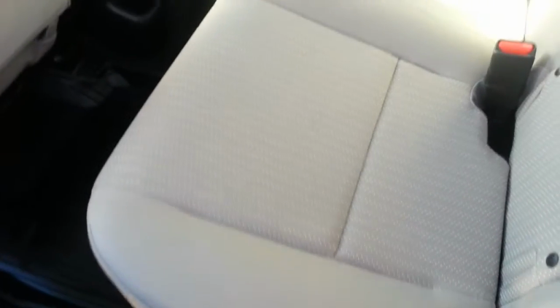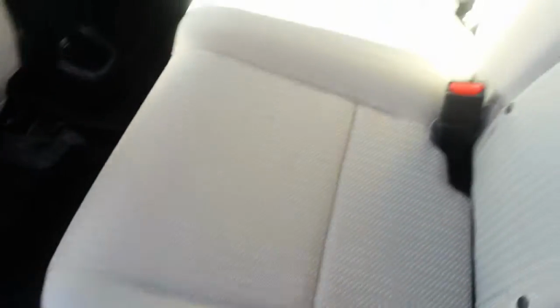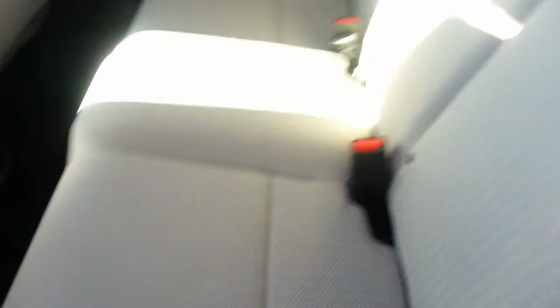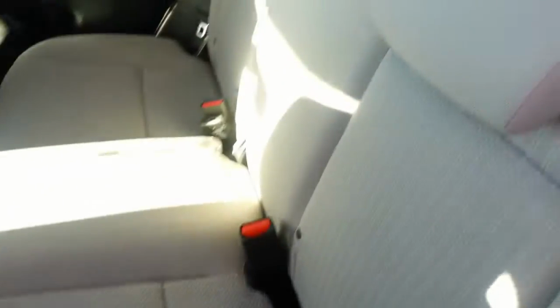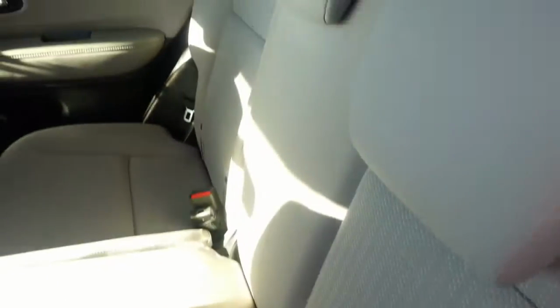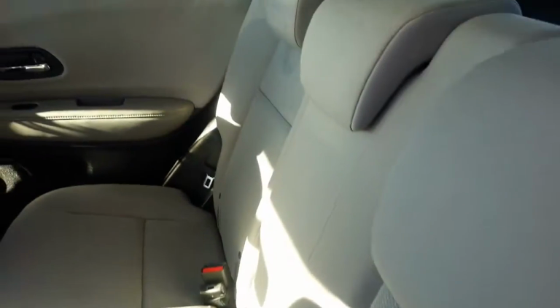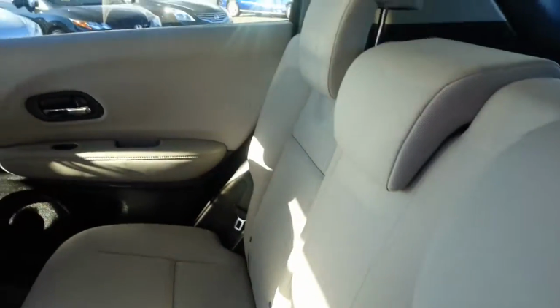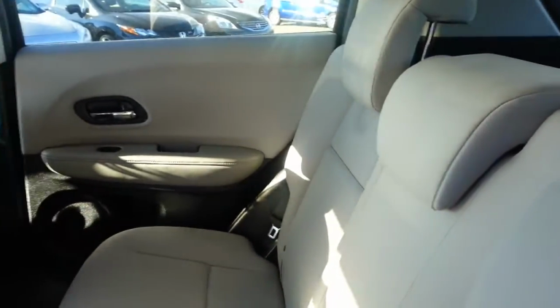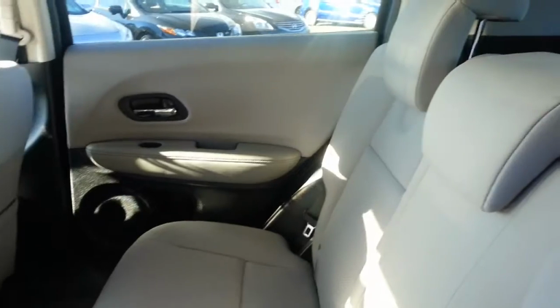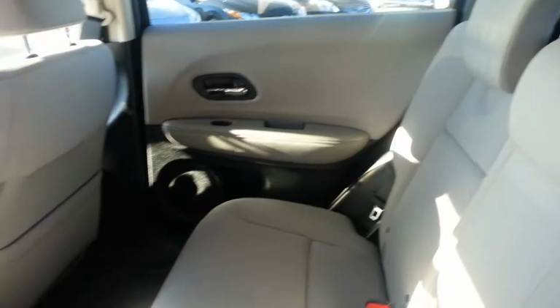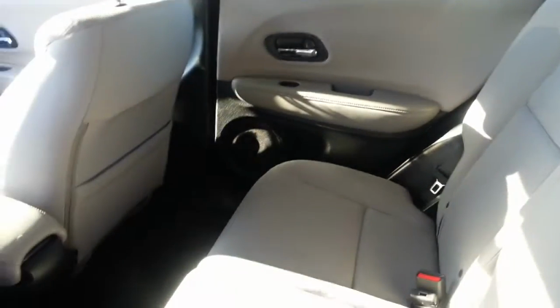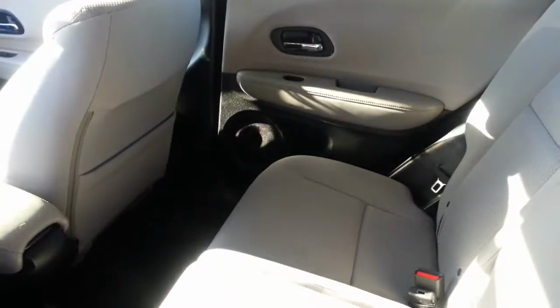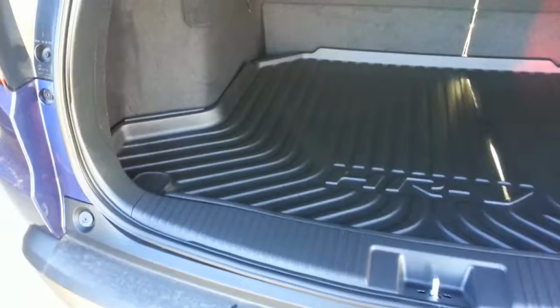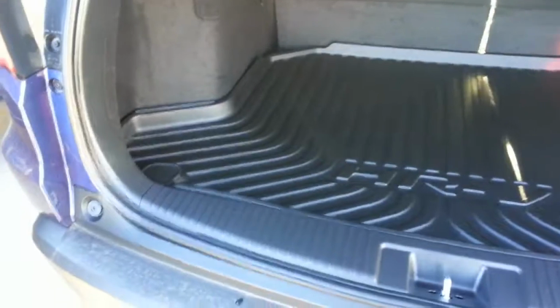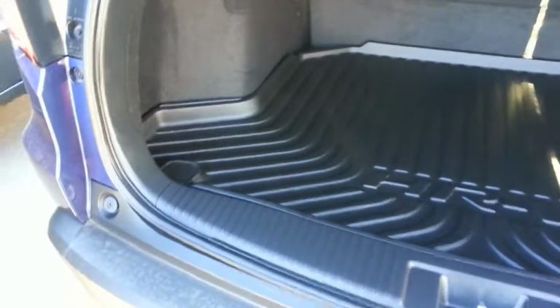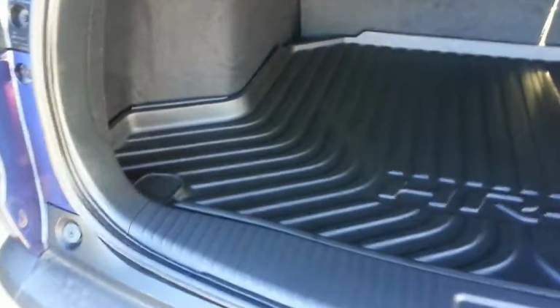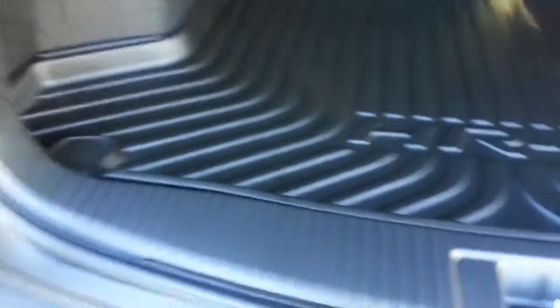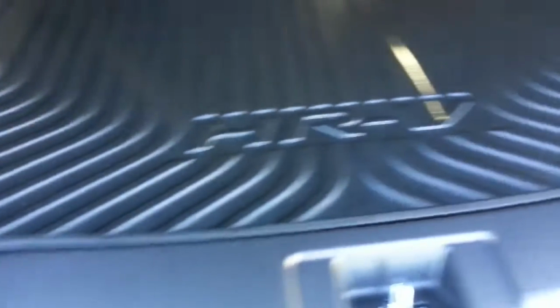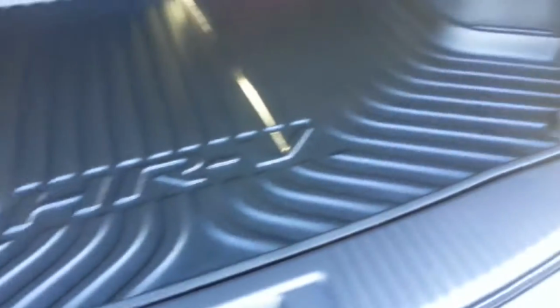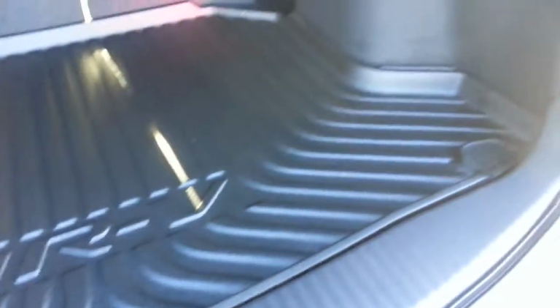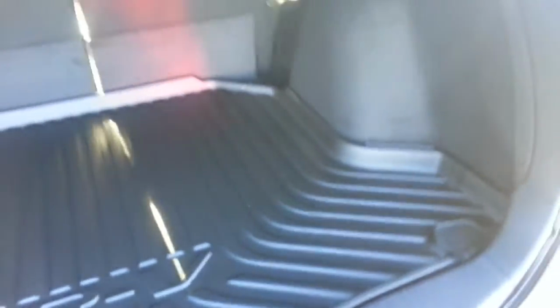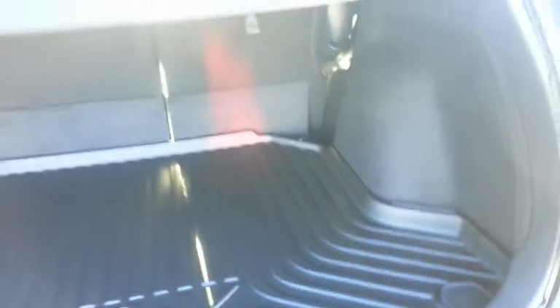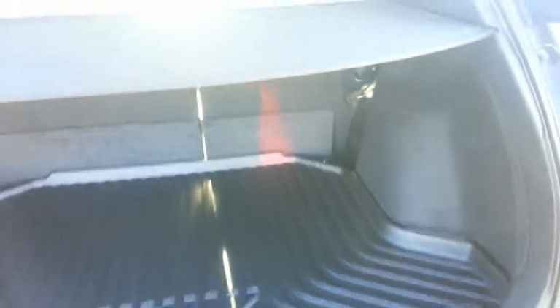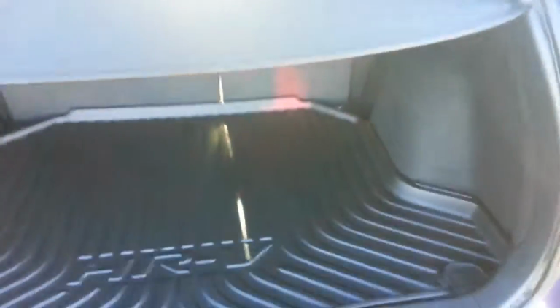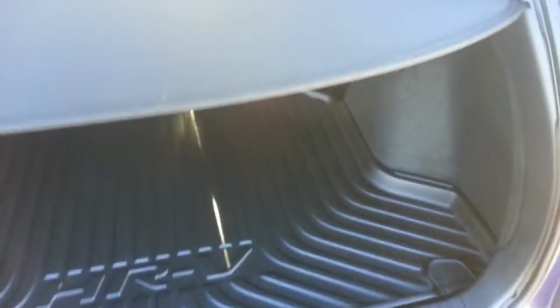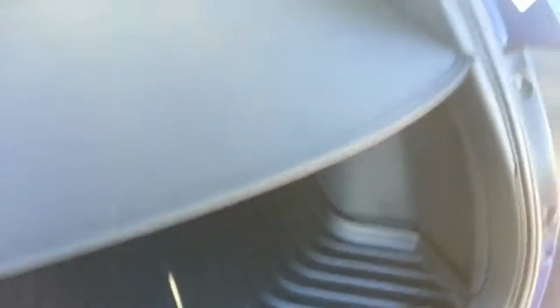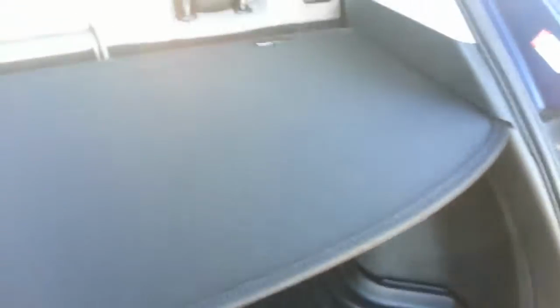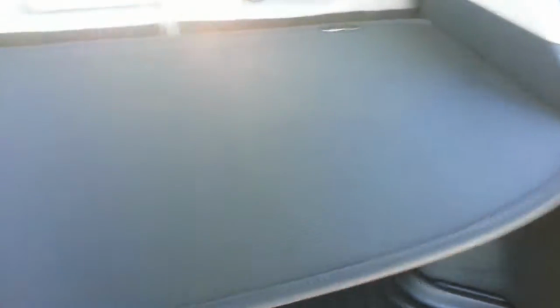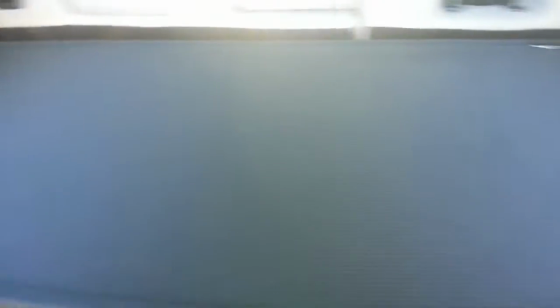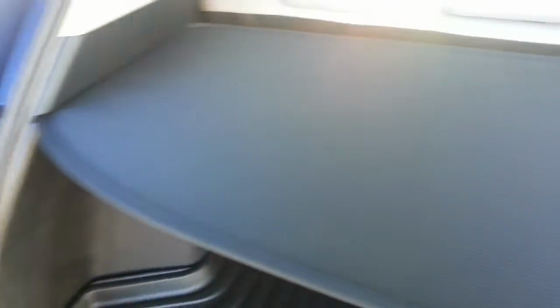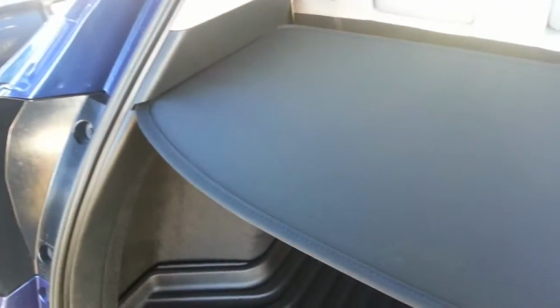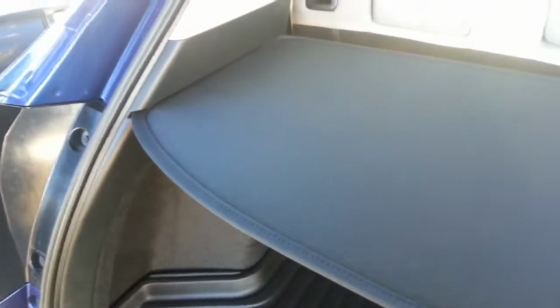Very clean and roomy in the rear seating area. And a nice fully protected cargo area with lots of room, and the privacy cover for your precious cargo.